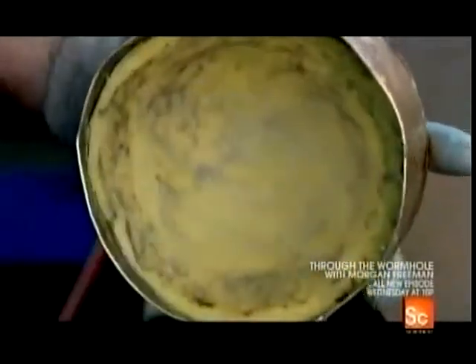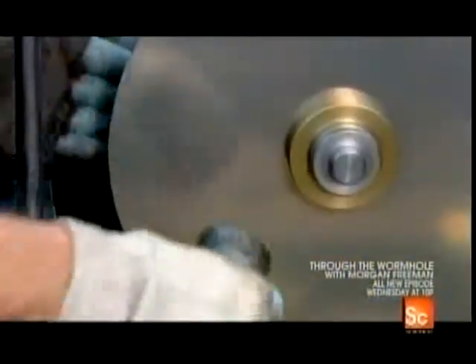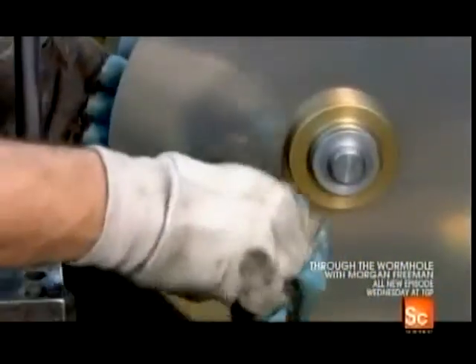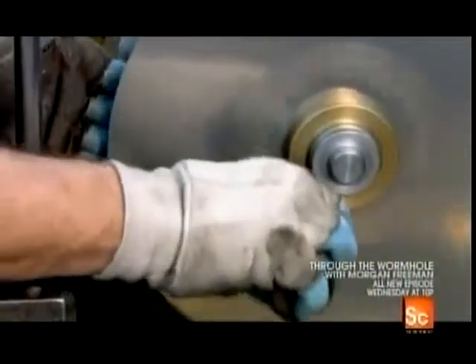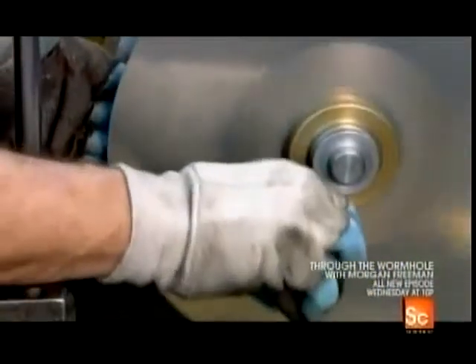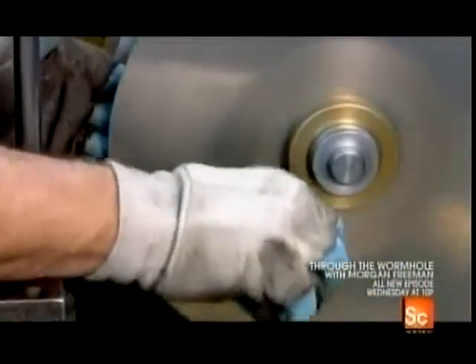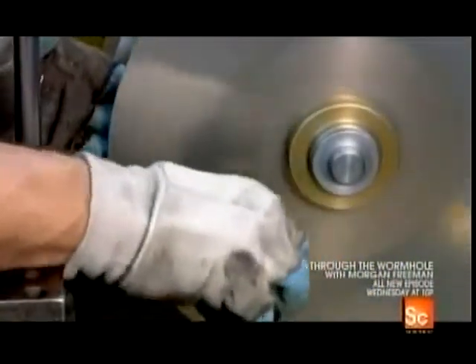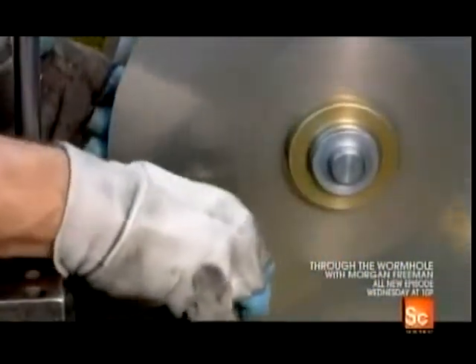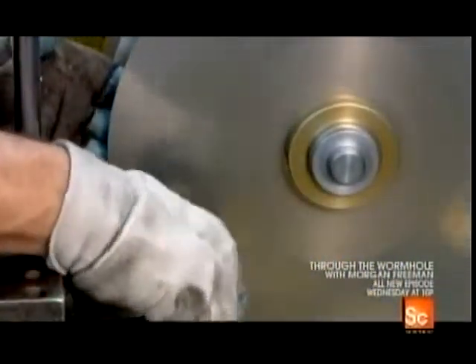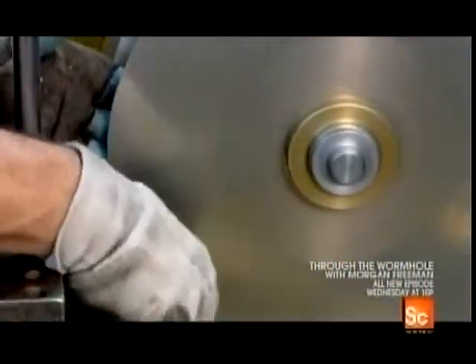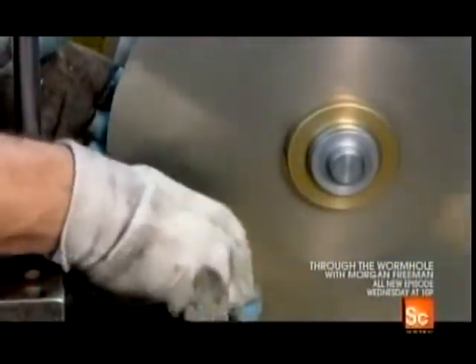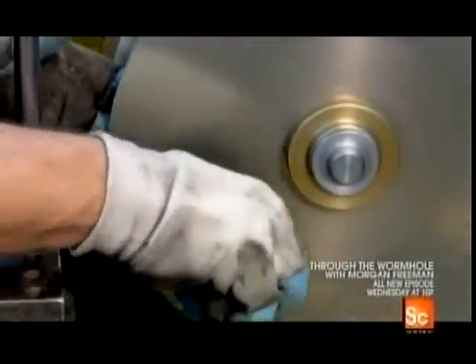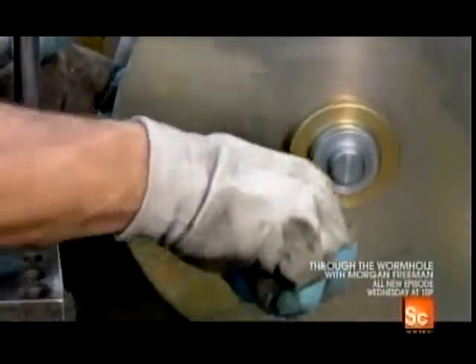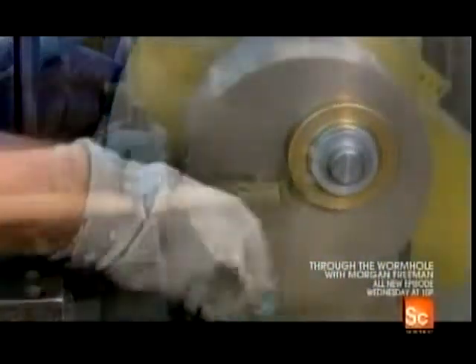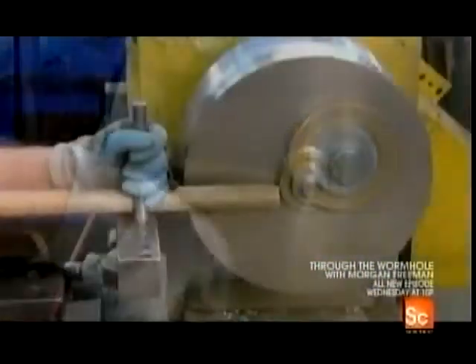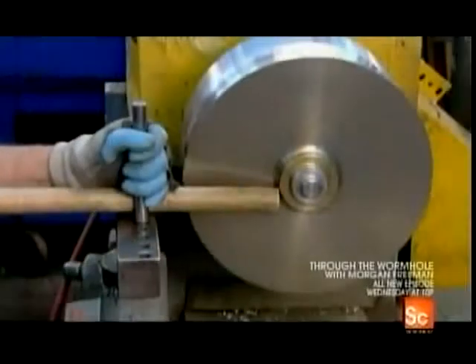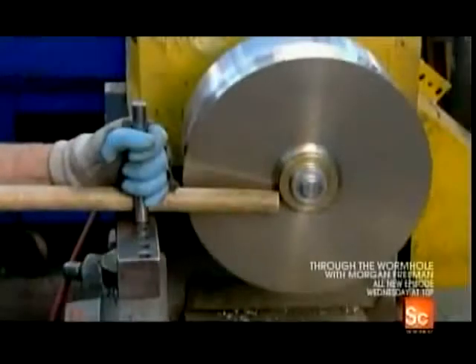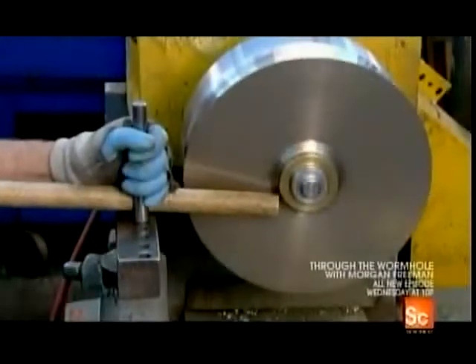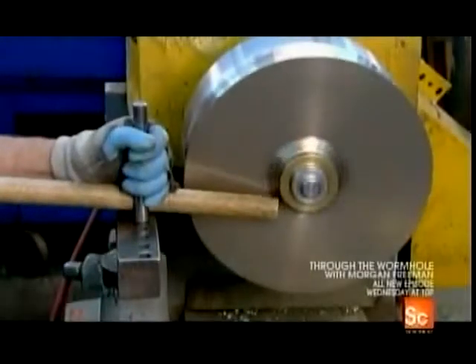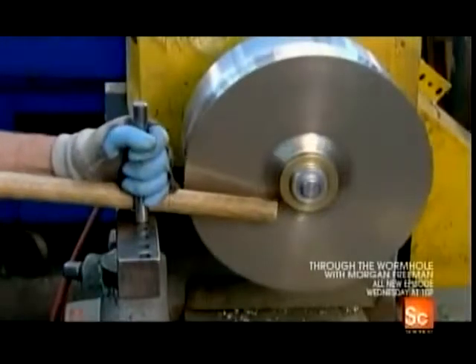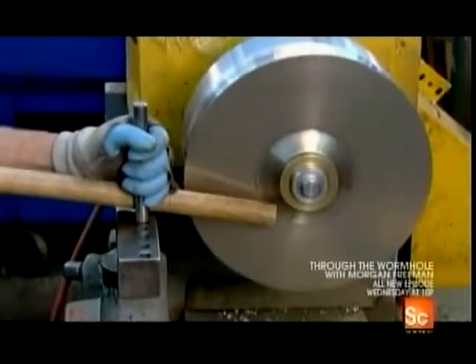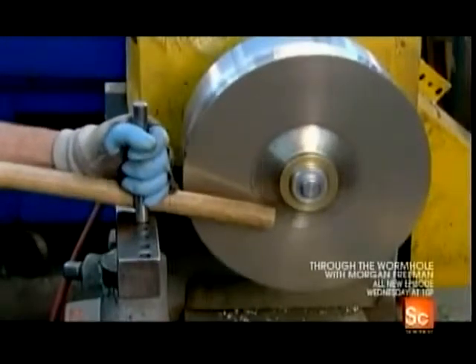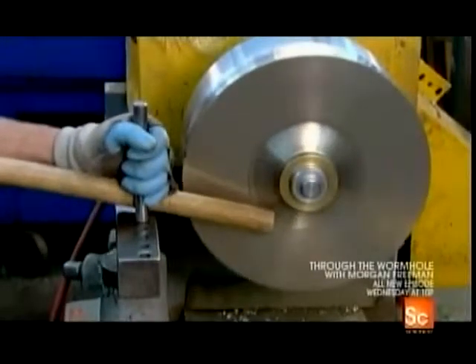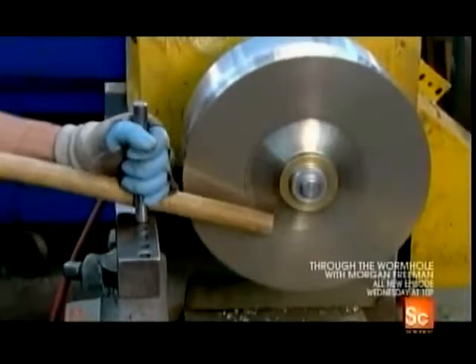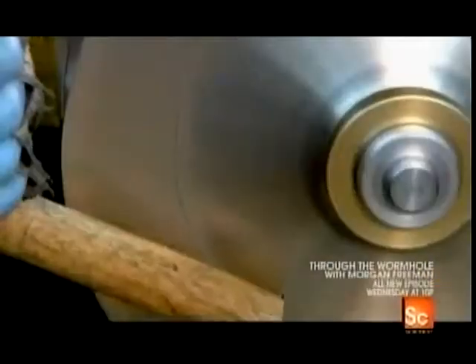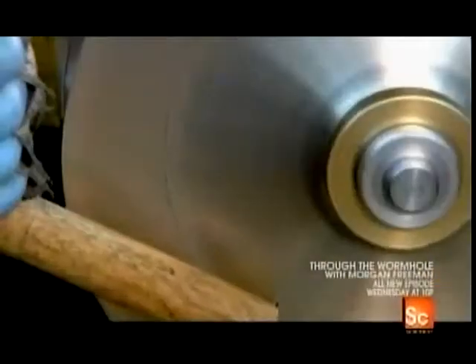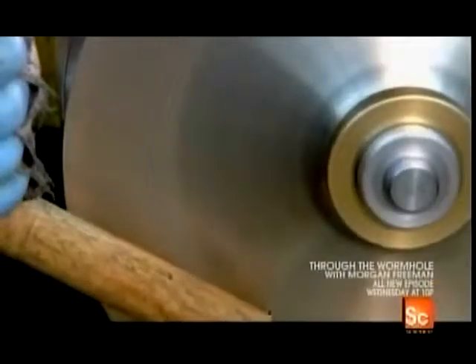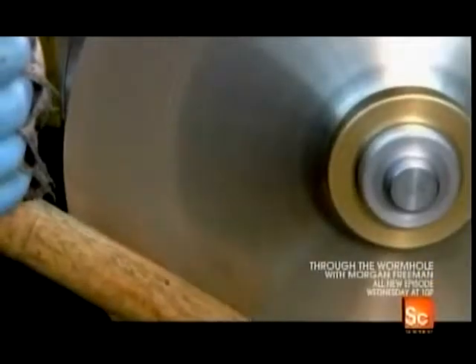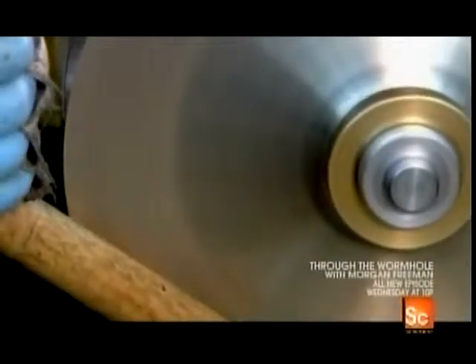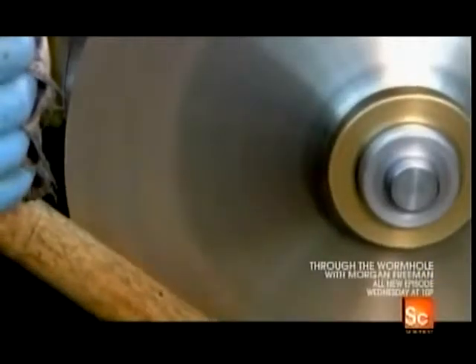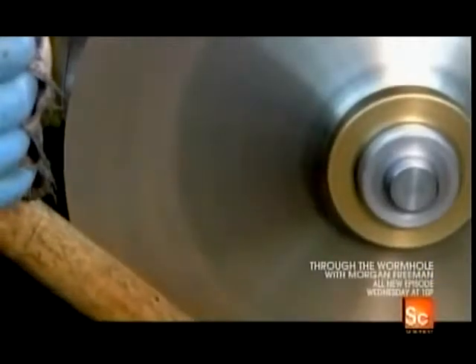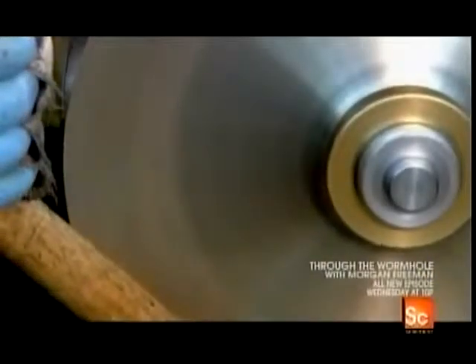Next, they lubricate a brass disc as it spins on a lathe. Using a variety of tools, they shape it into a bell.